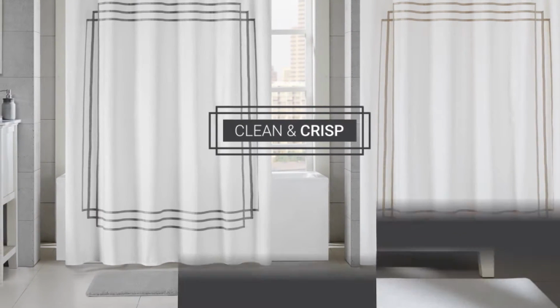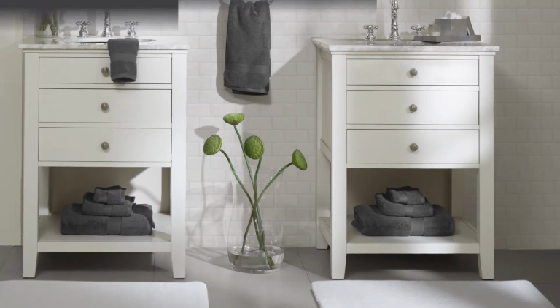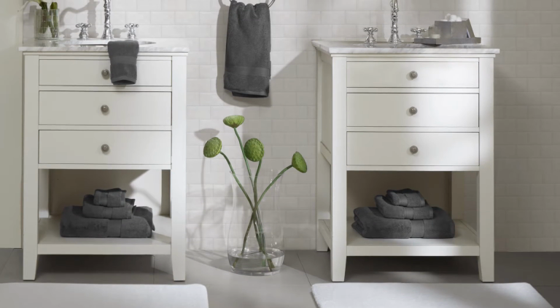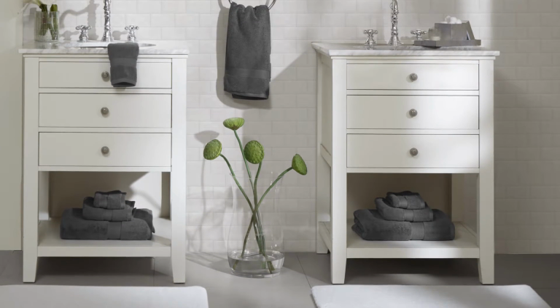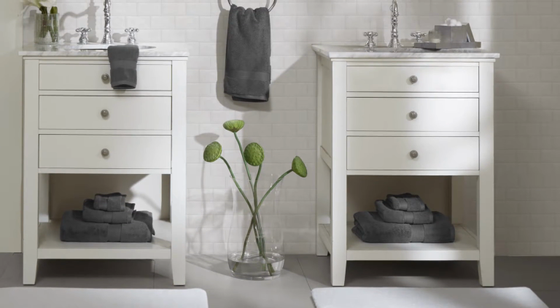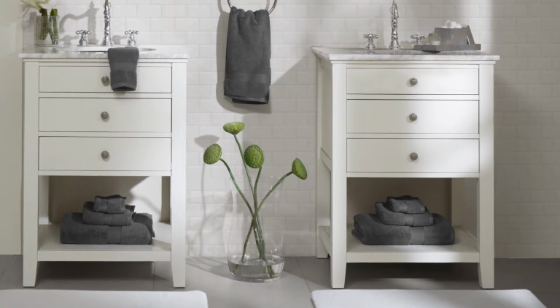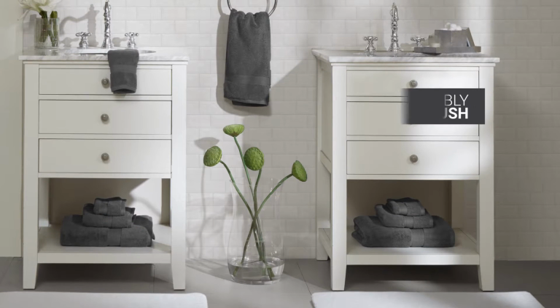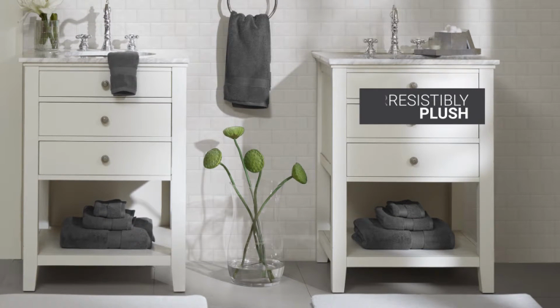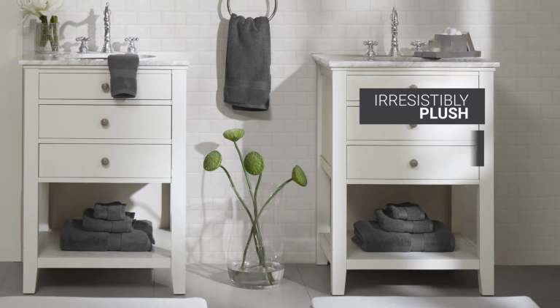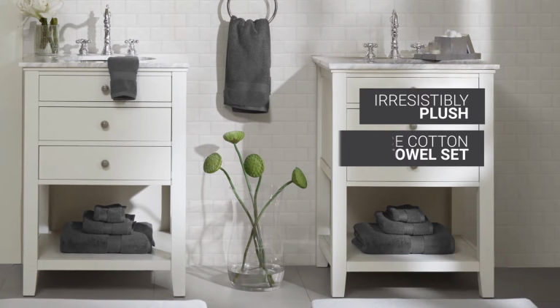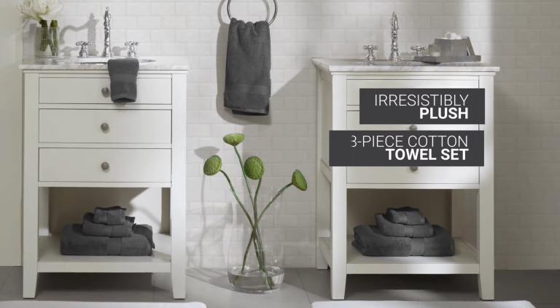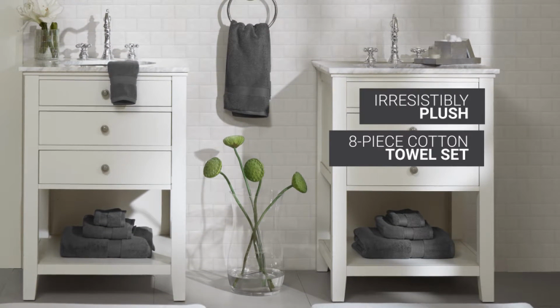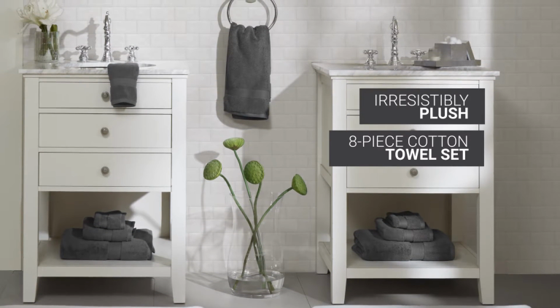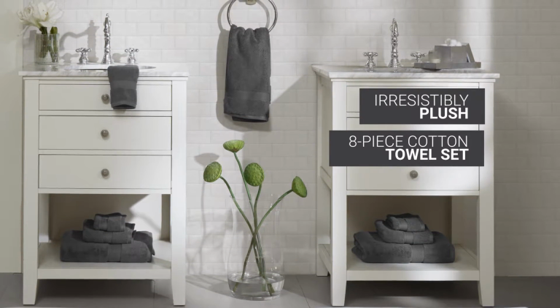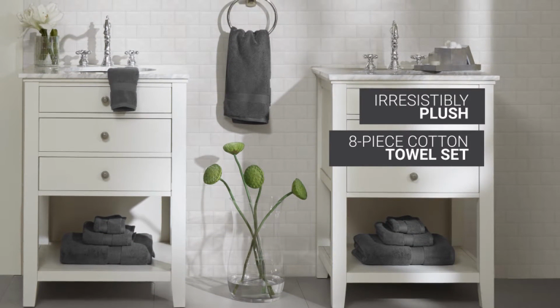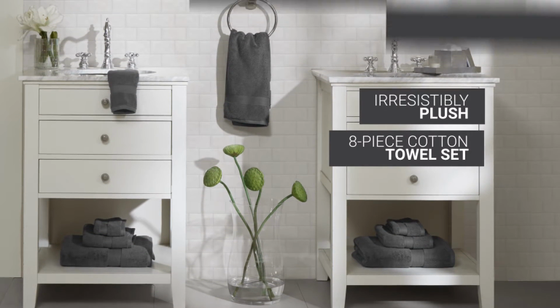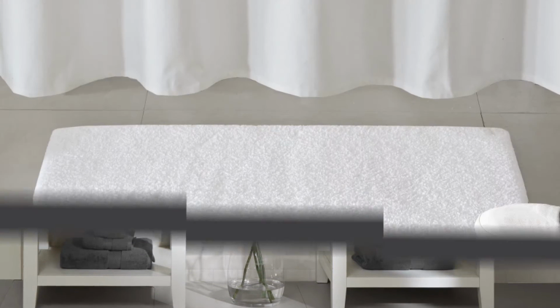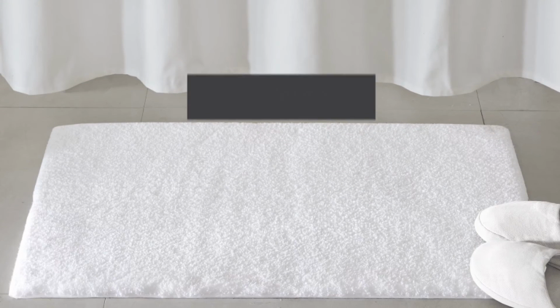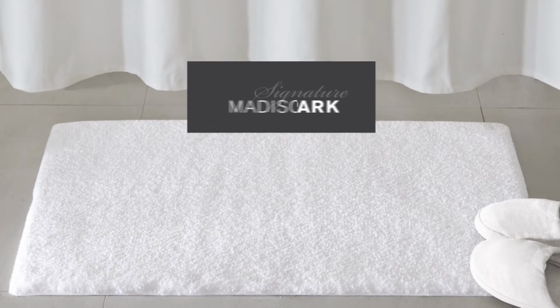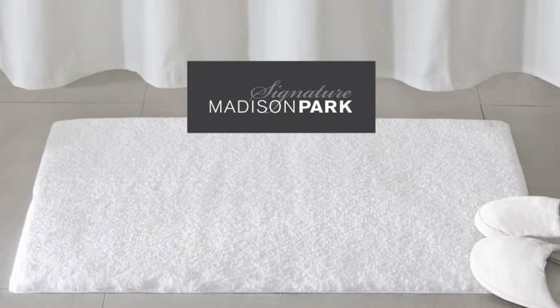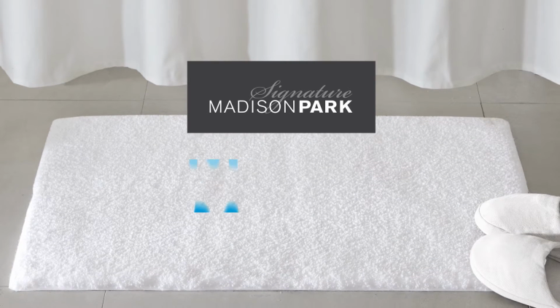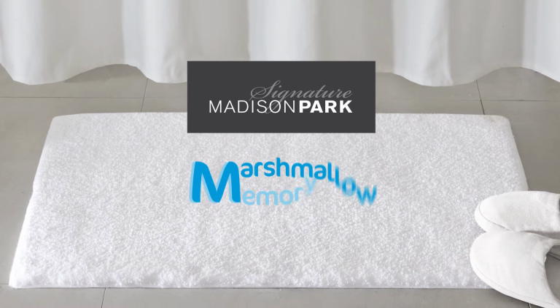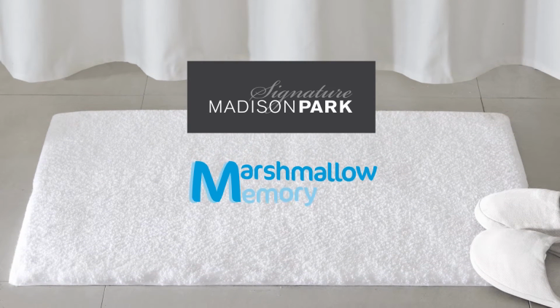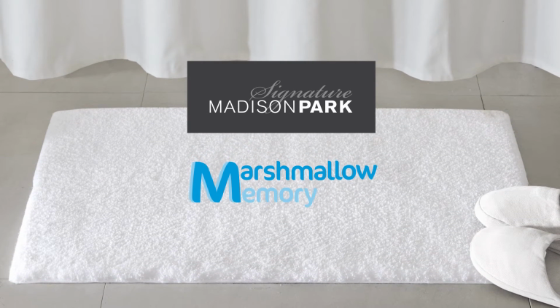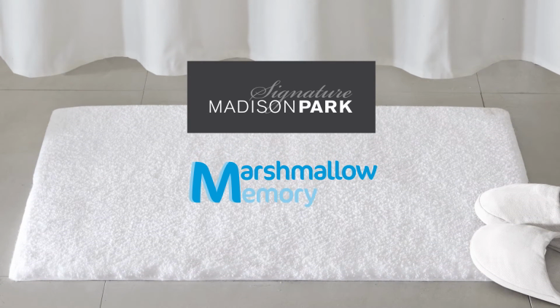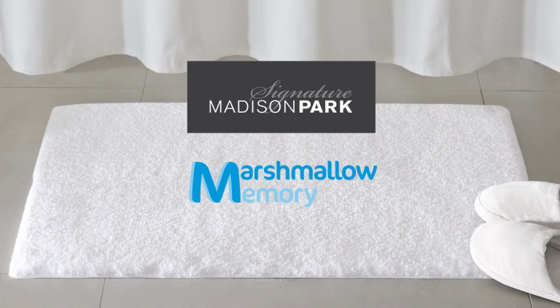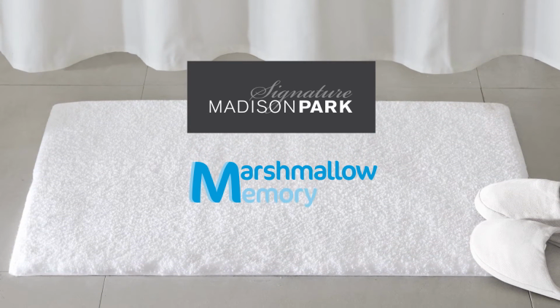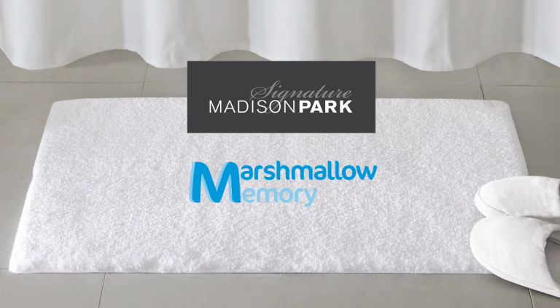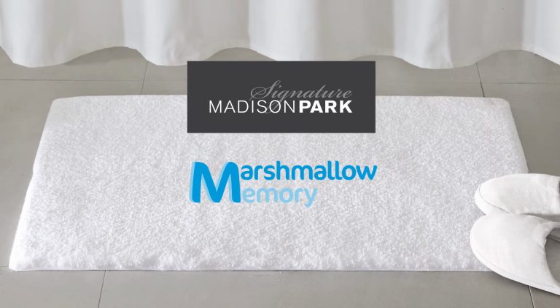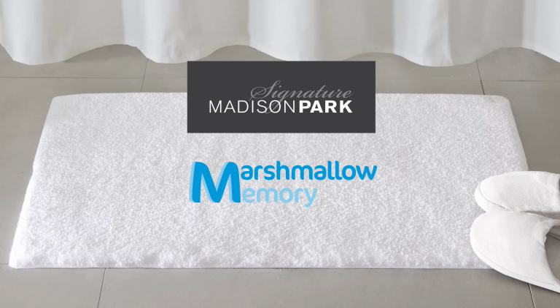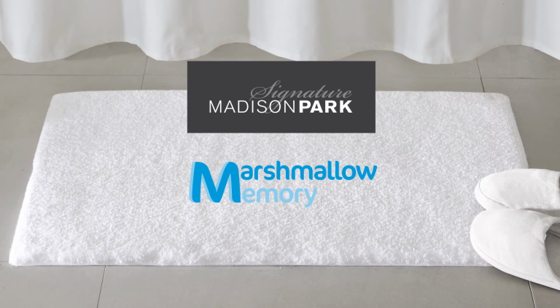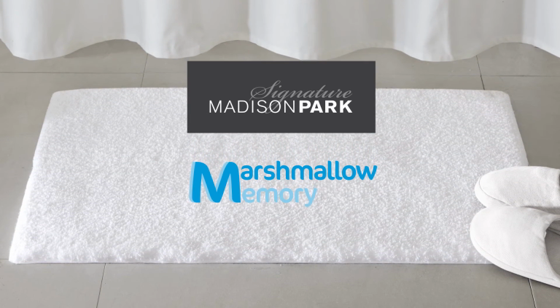And then complete your bathroom with the irresistibly plush 8-piece 100% cotton towel set. The Madison Park Signature Marshmallow Memory Bath Rug — you're one step away from great comfort.